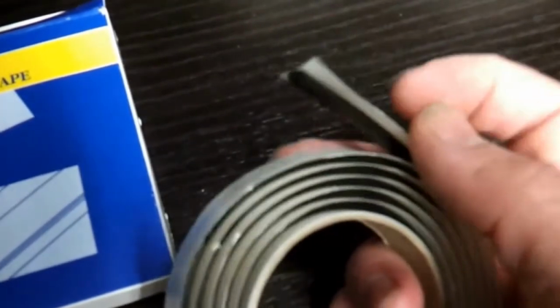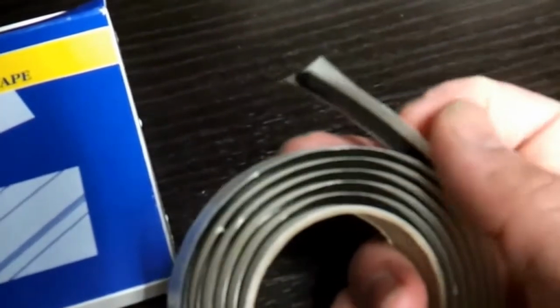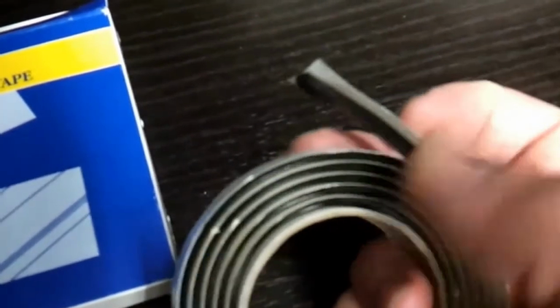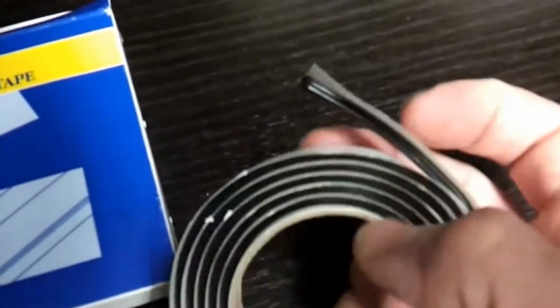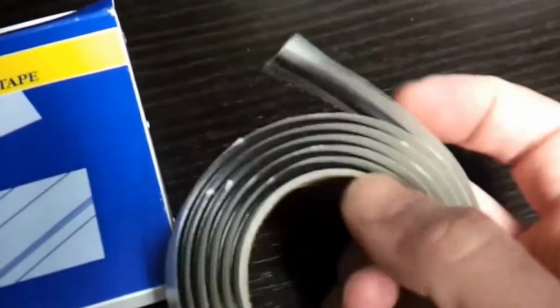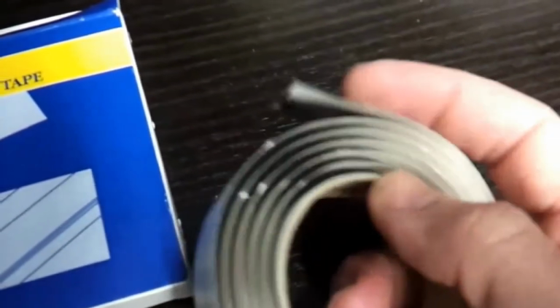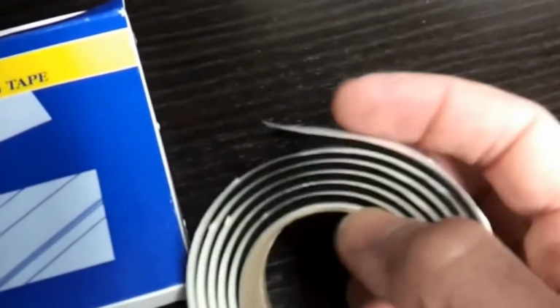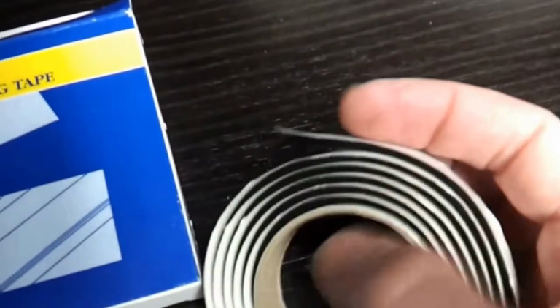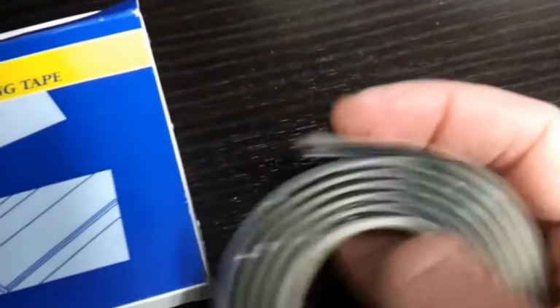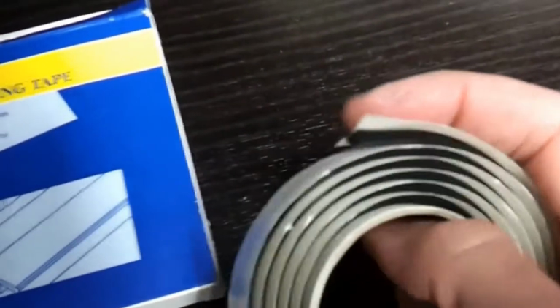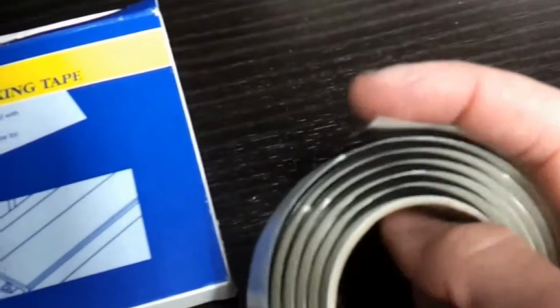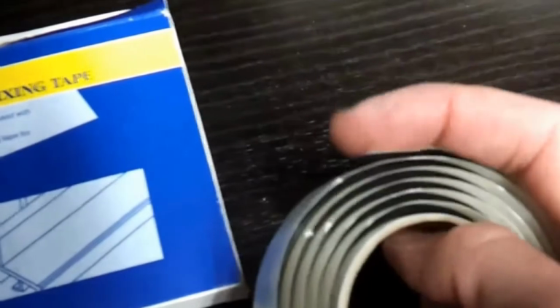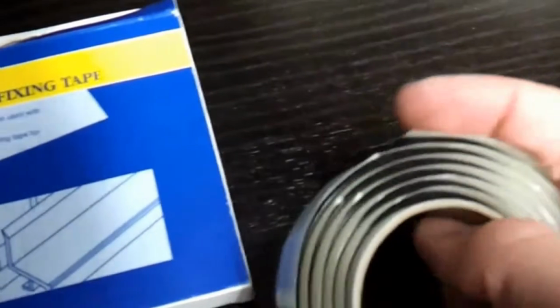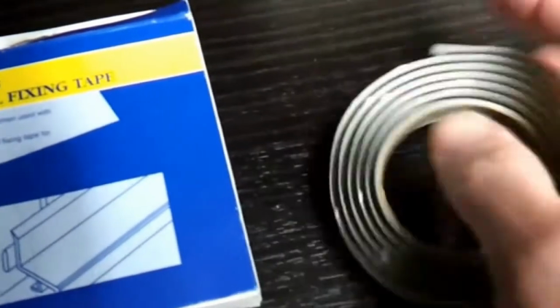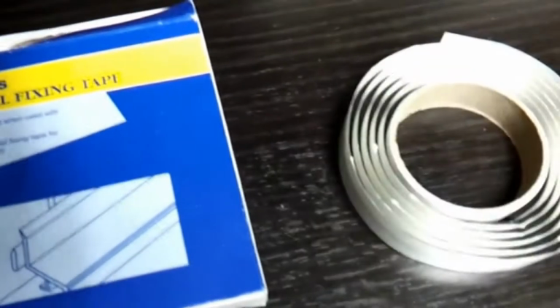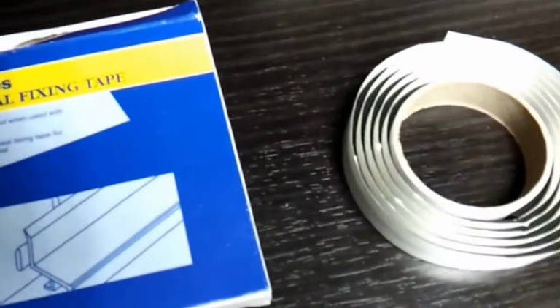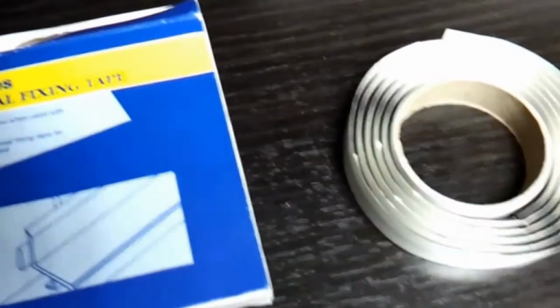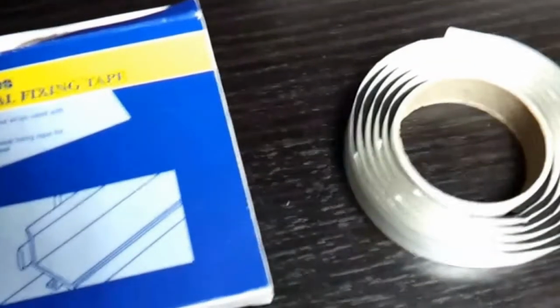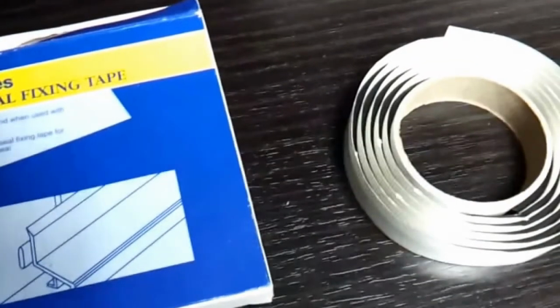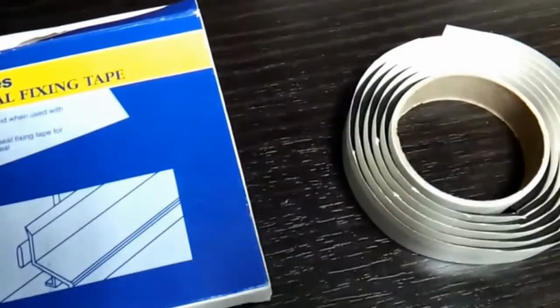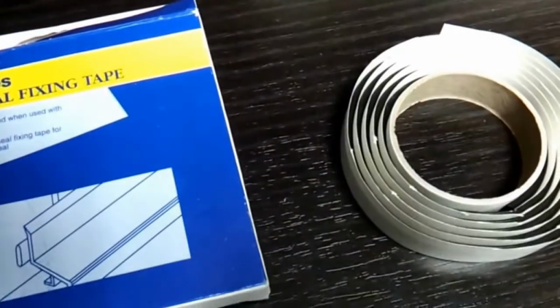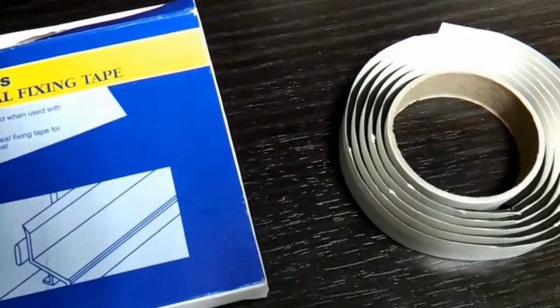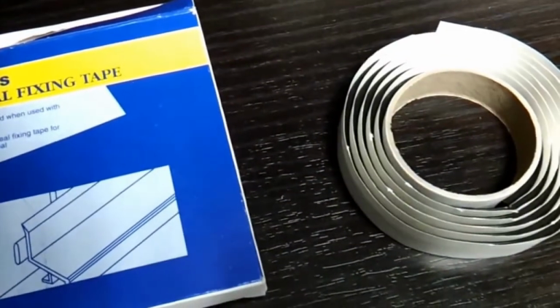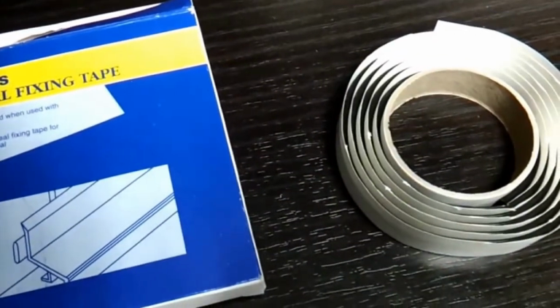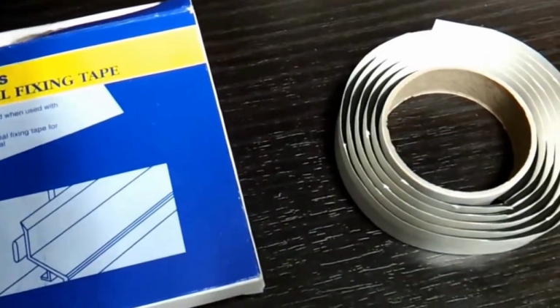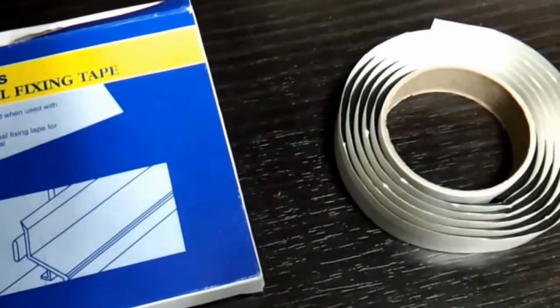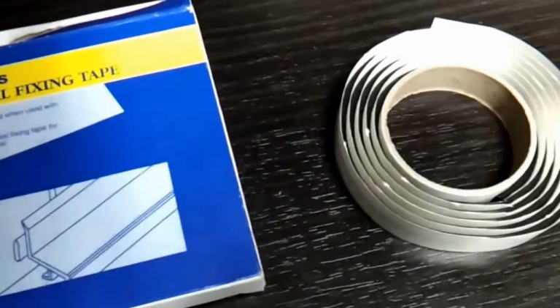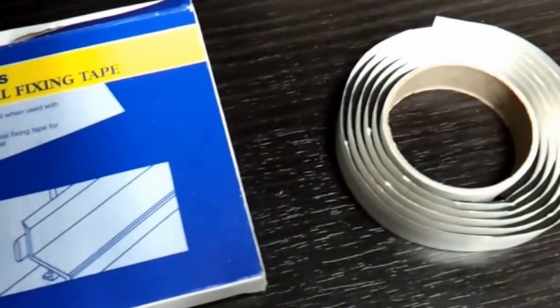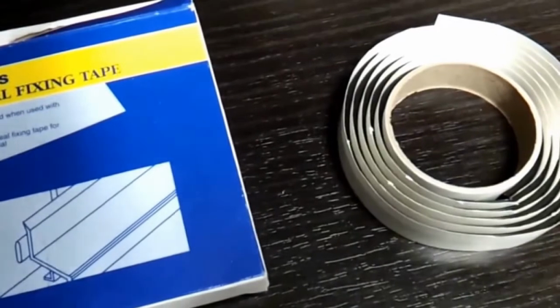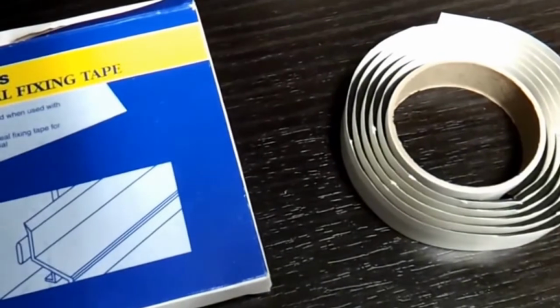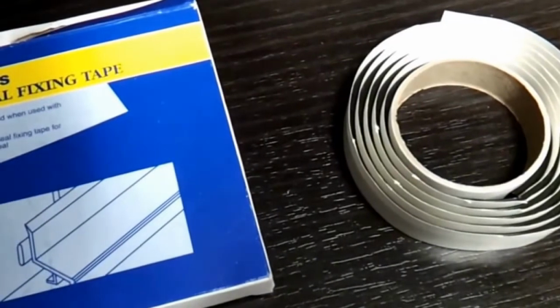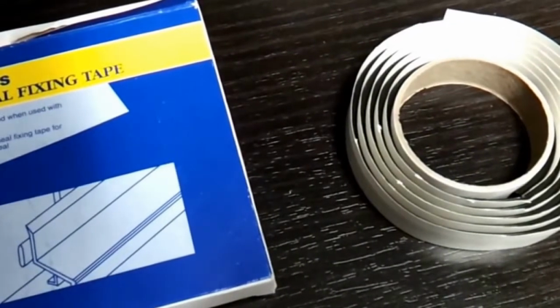it's heat resistant, it's fantastic — it's about £3 a roll, so that's what I use. Someone was asking me, so I thought I'd just mention that.